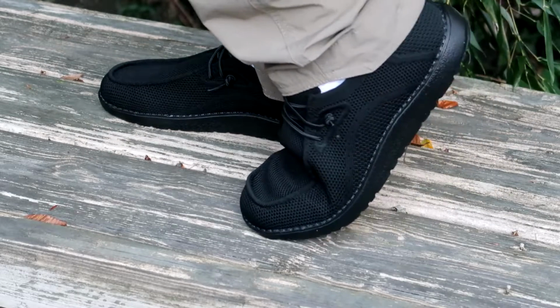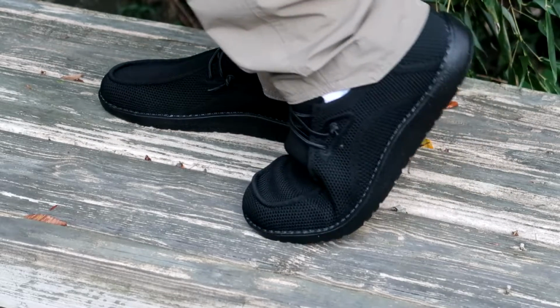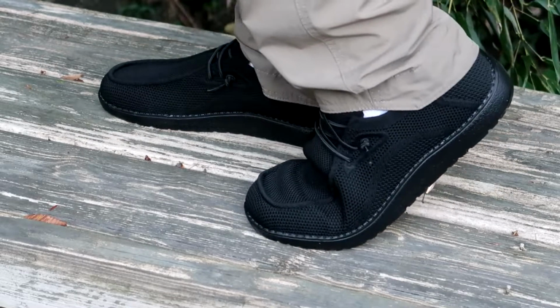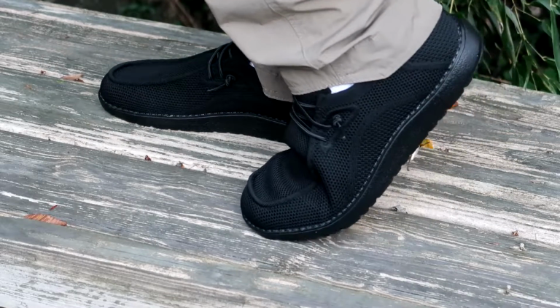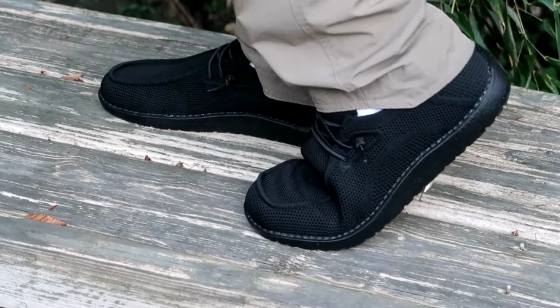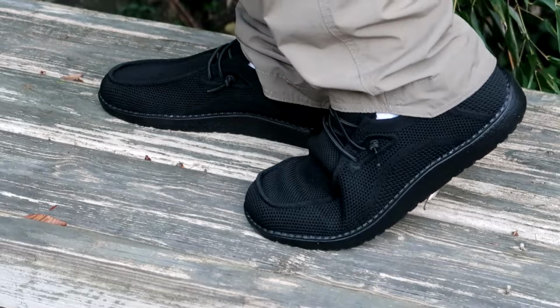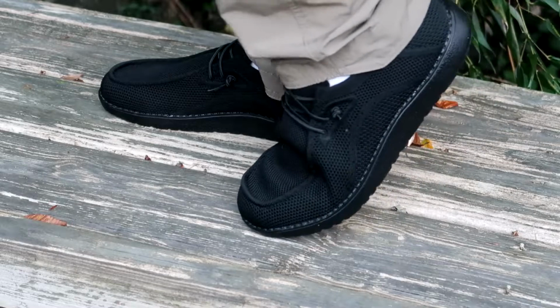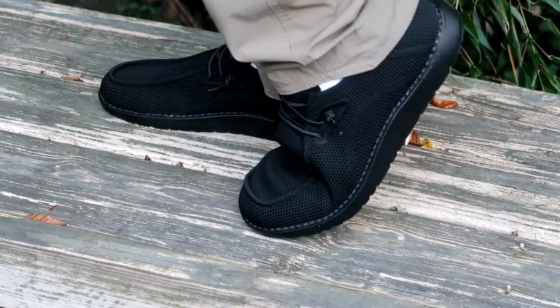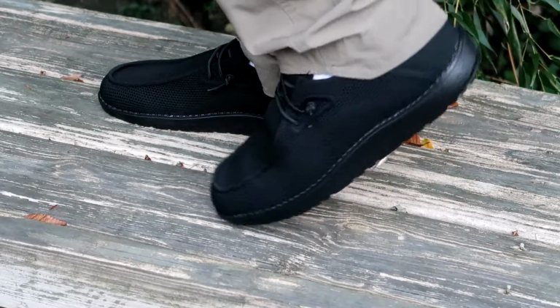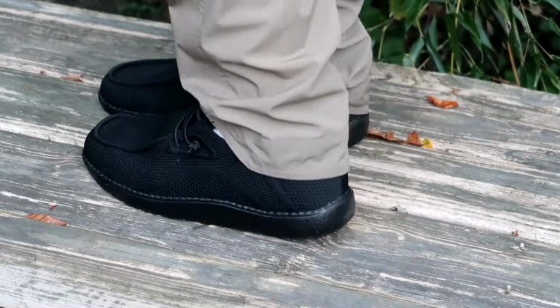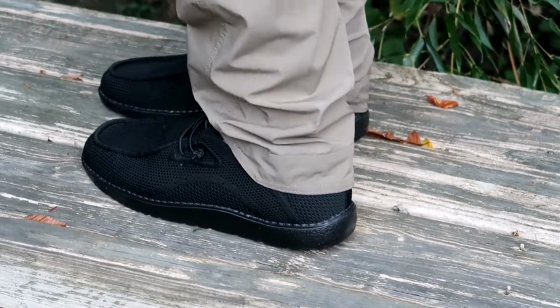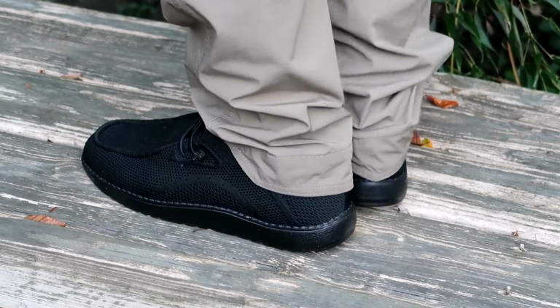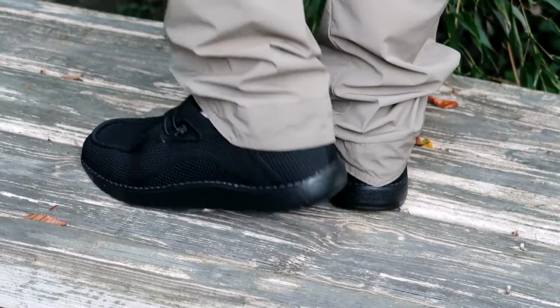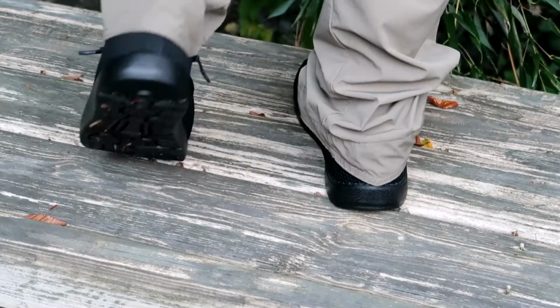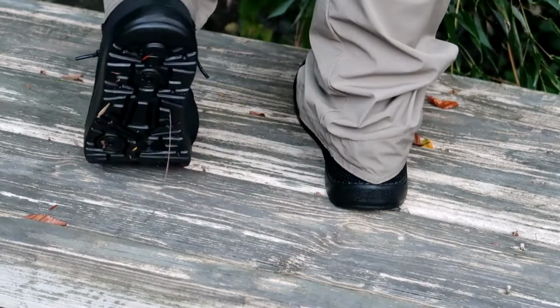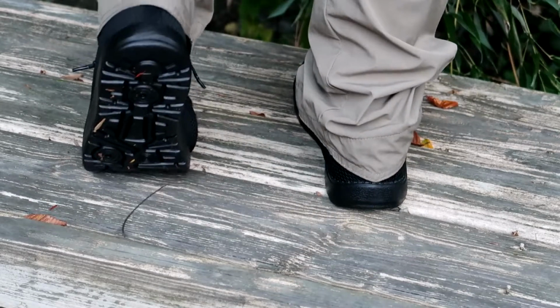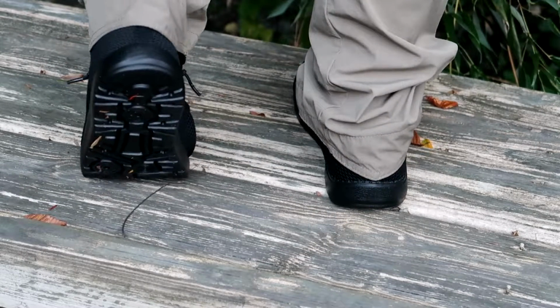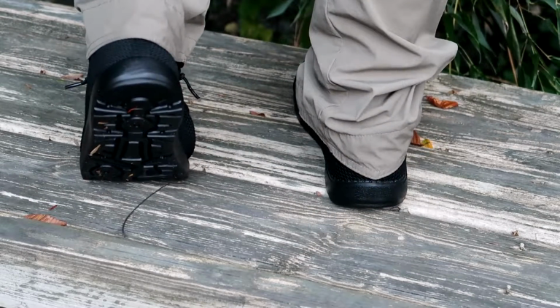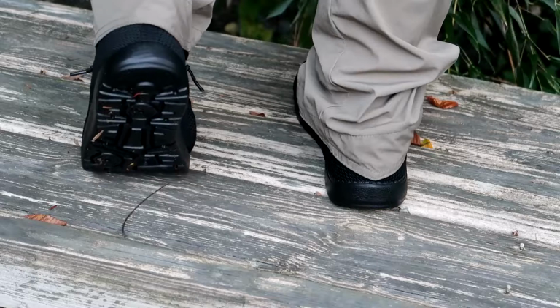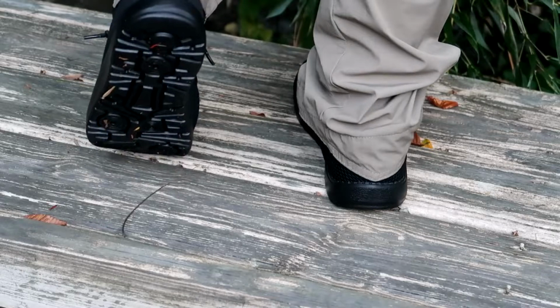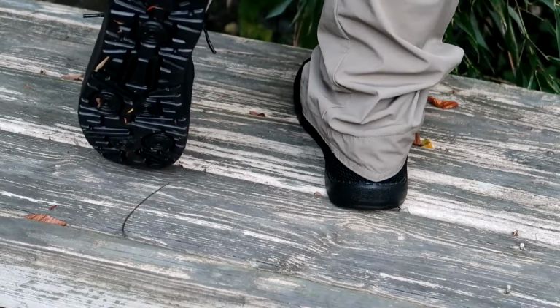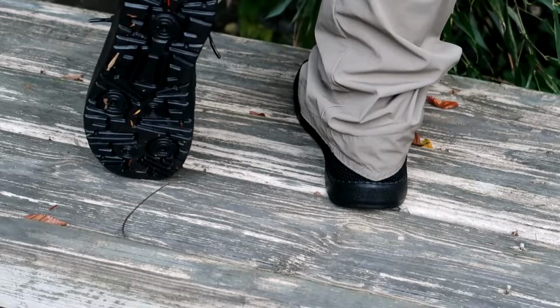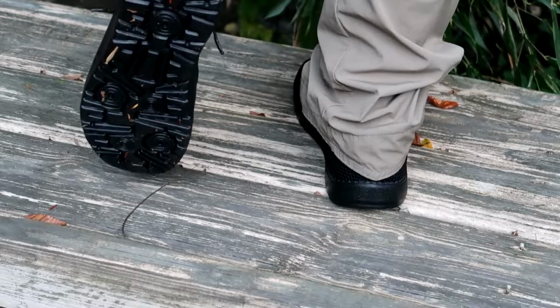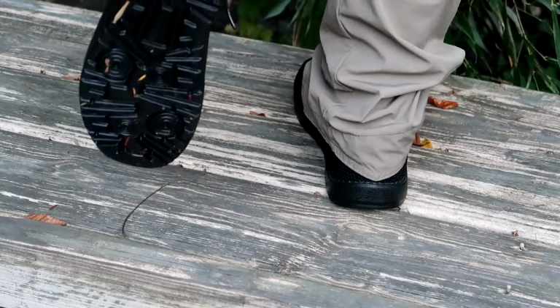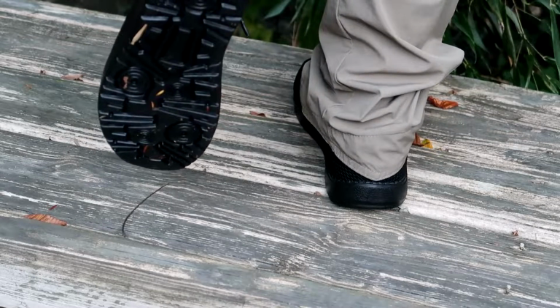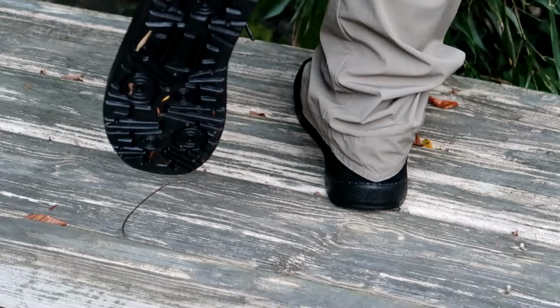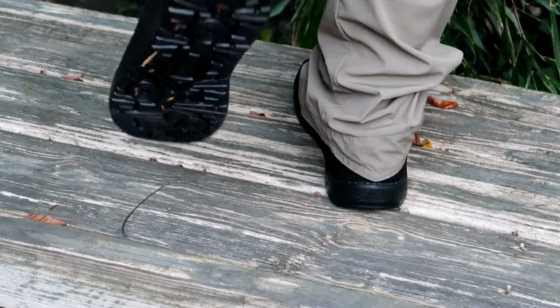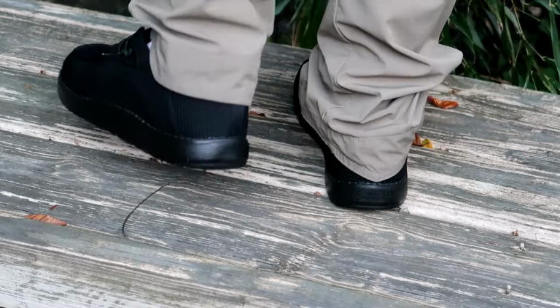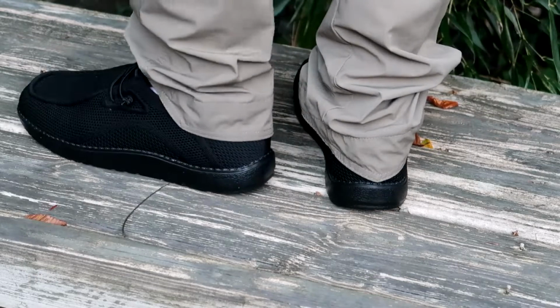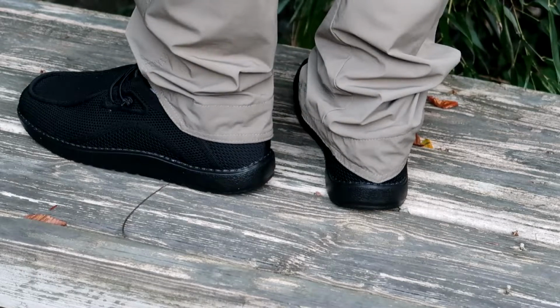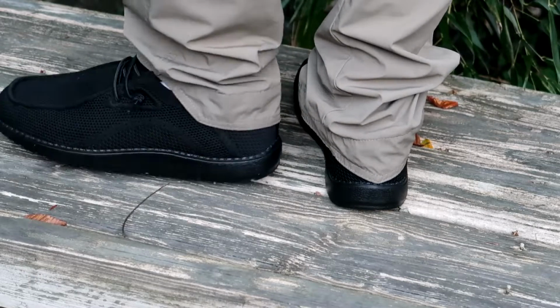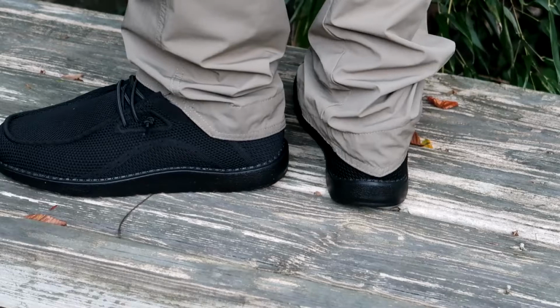They almost feel like a sandal, but with the rugged sole they're able to endure outdoor walking activity — and doing it with comfort.